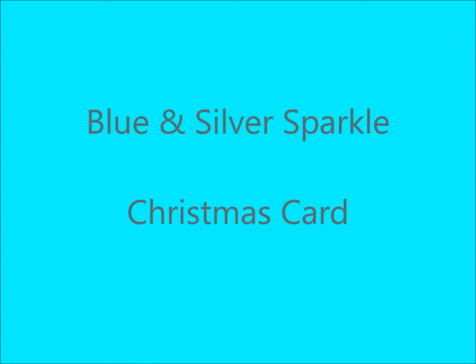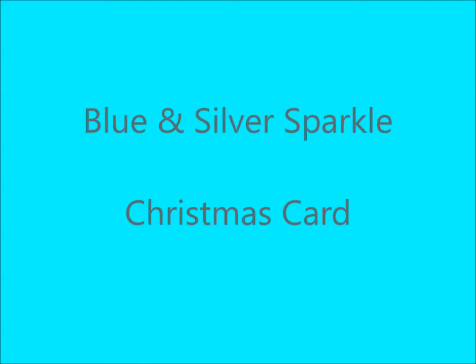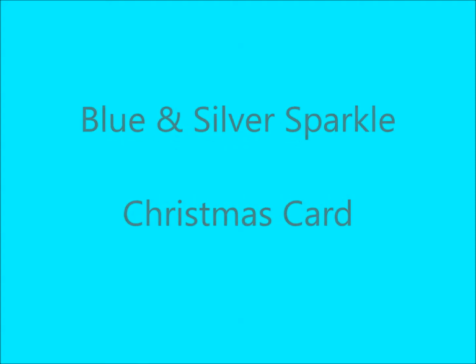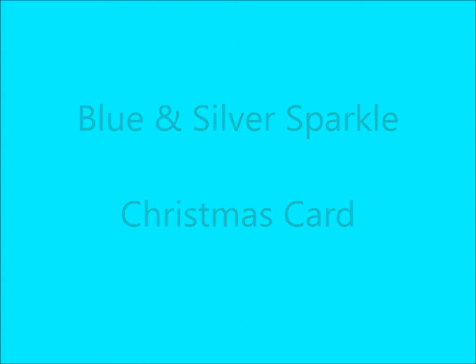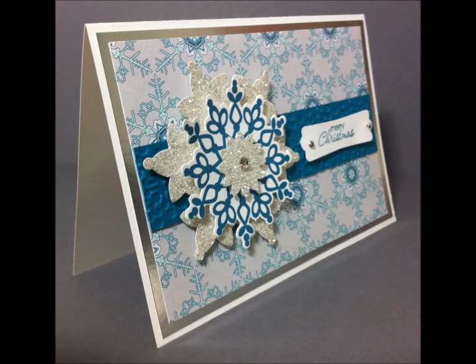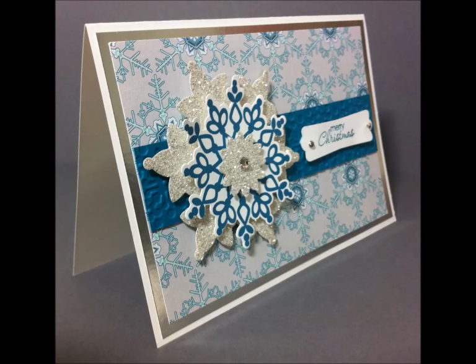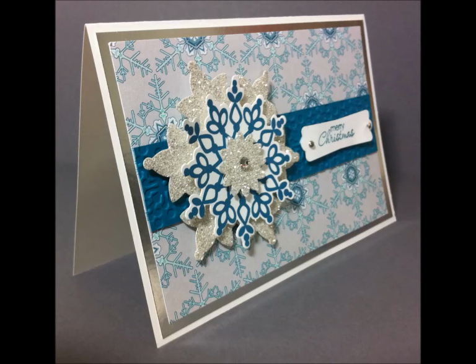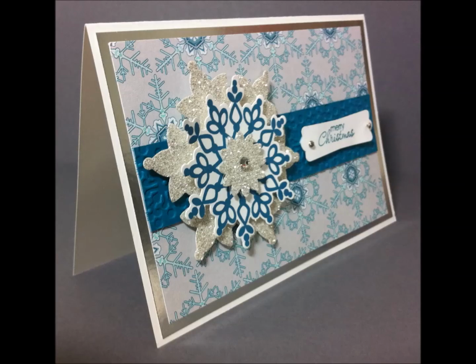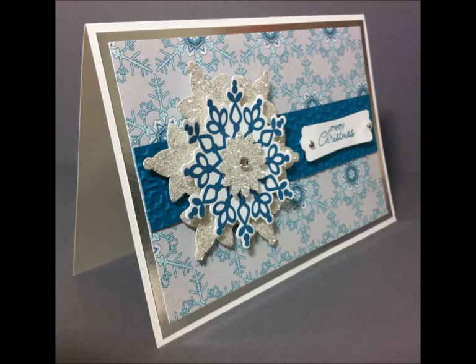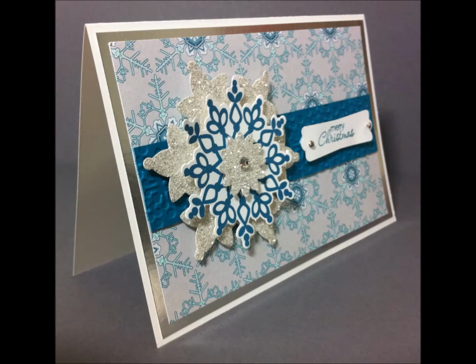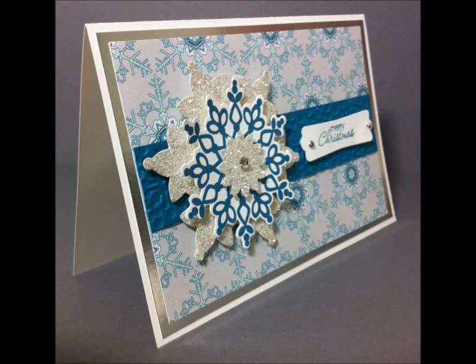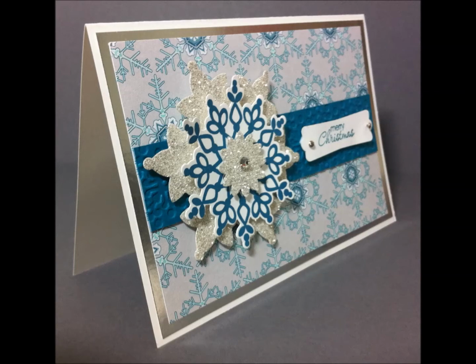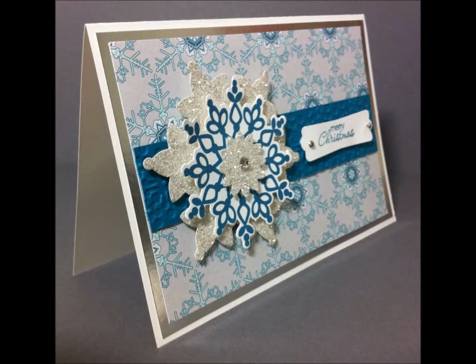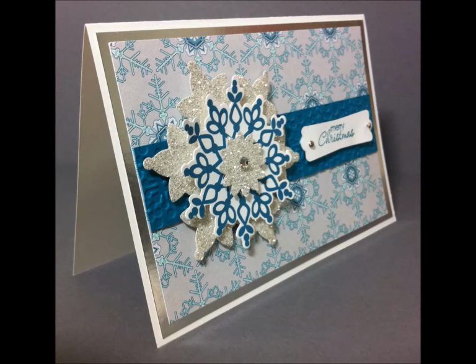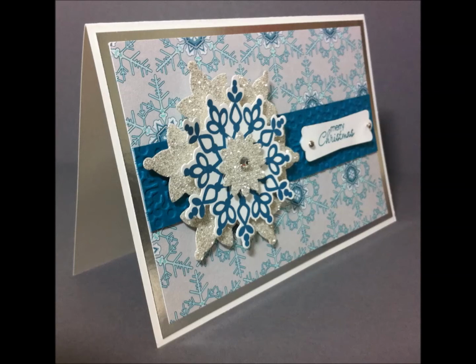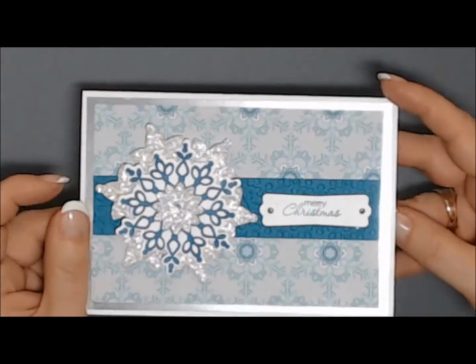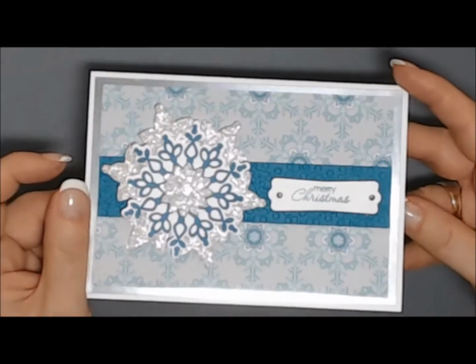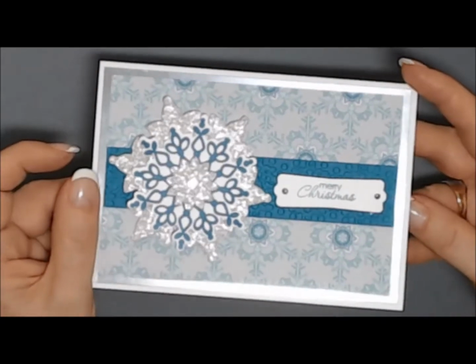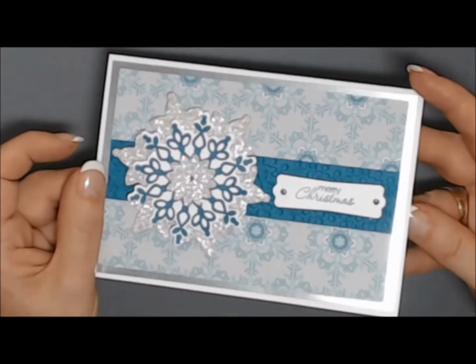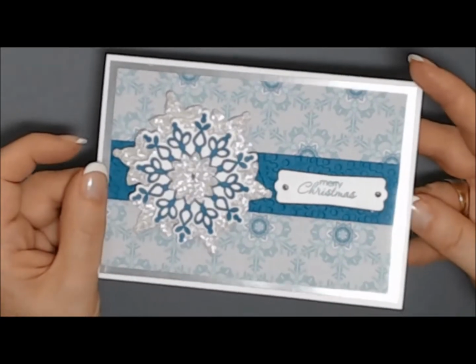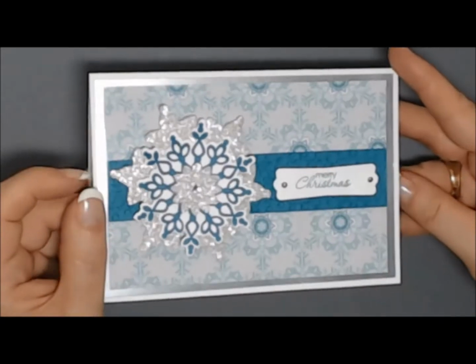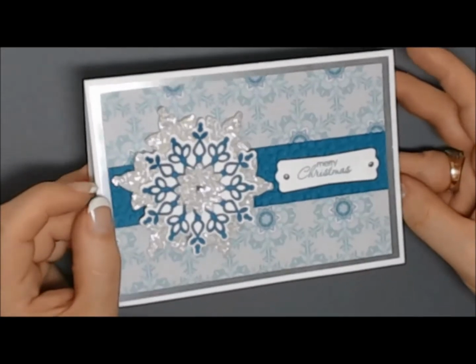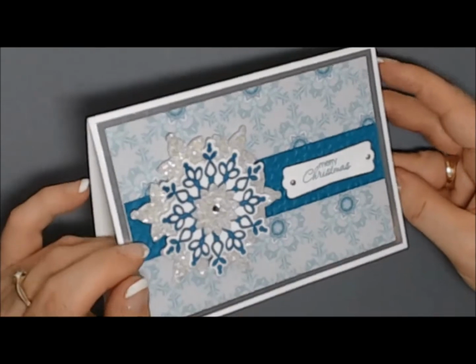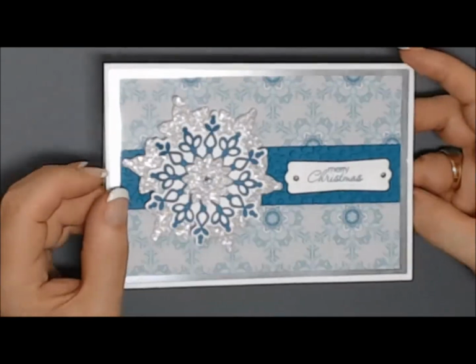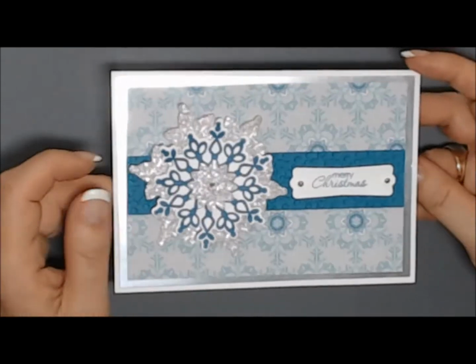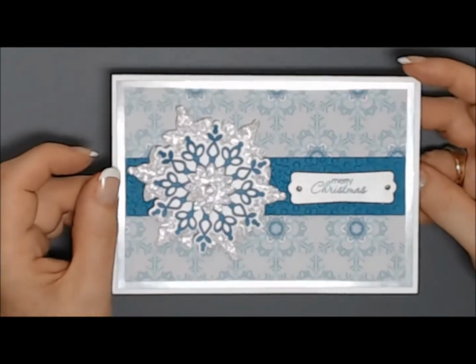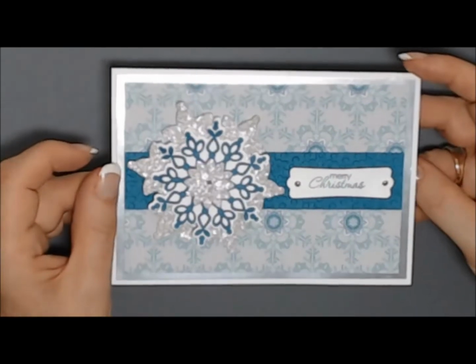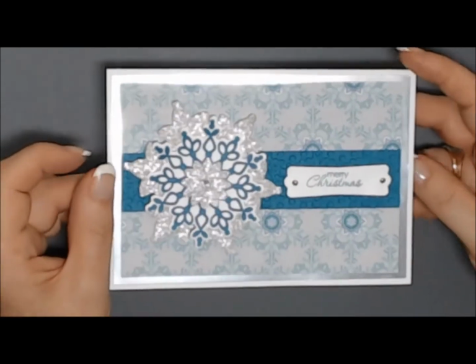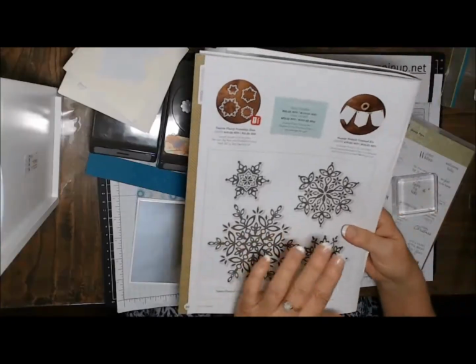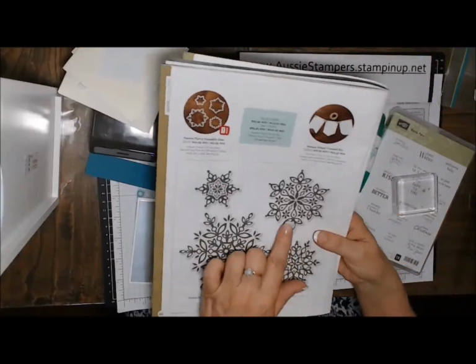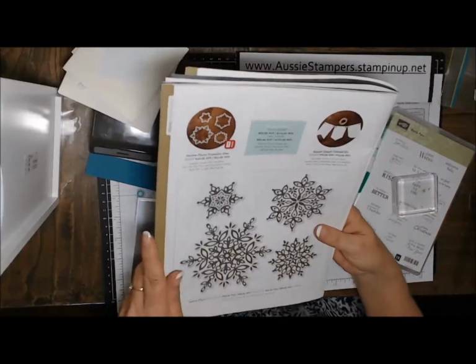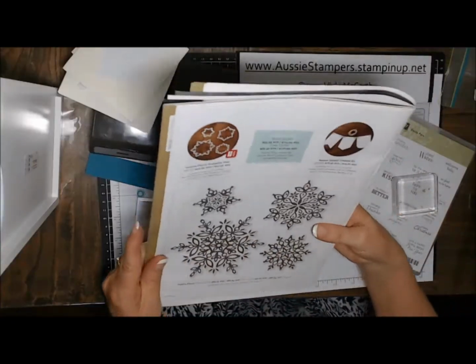Hi there, it's Vicki McCarthy. Today I have a card that was inspired by one of my team members, Maho Sato. Thank you very much, Maho, for the inspiration for this card, and I'm going to show you how I made it now.